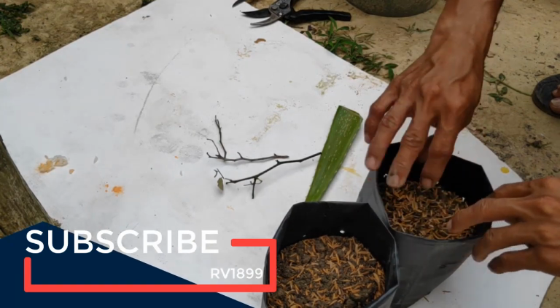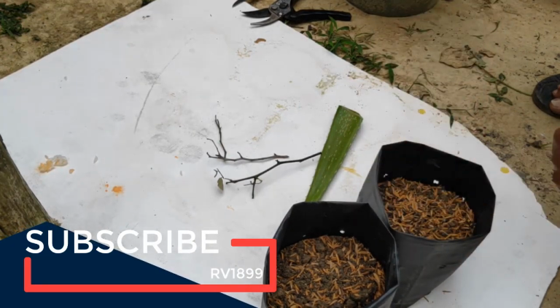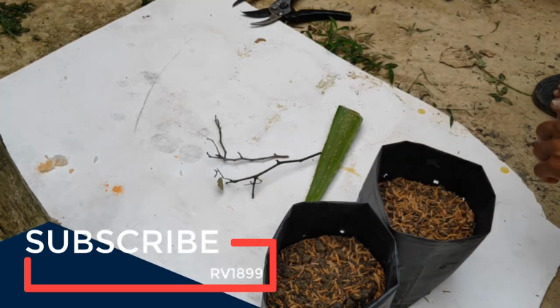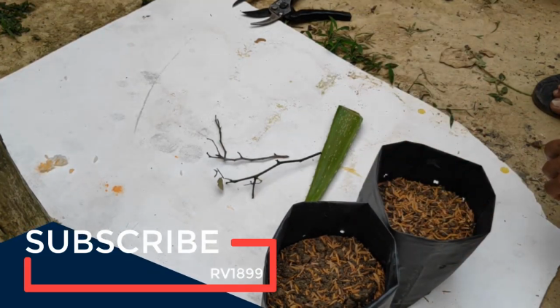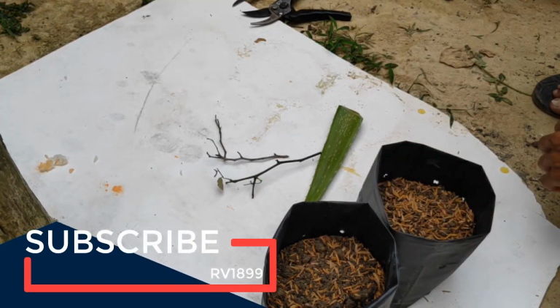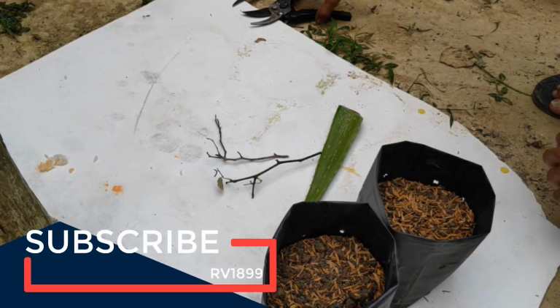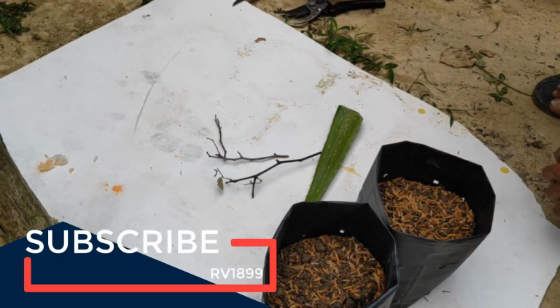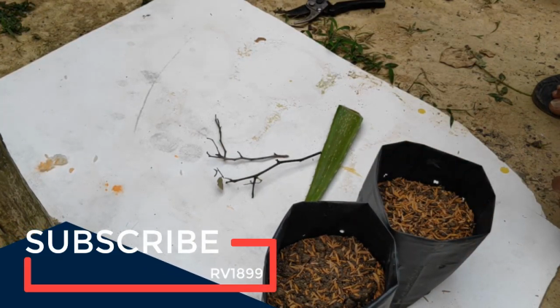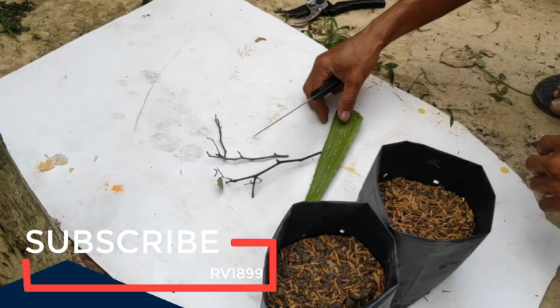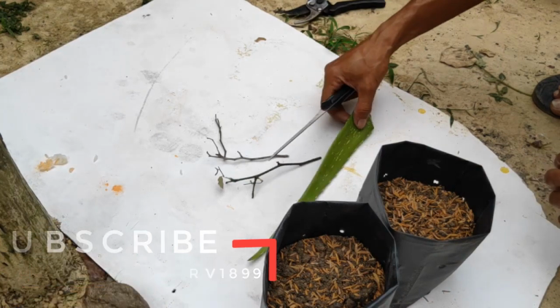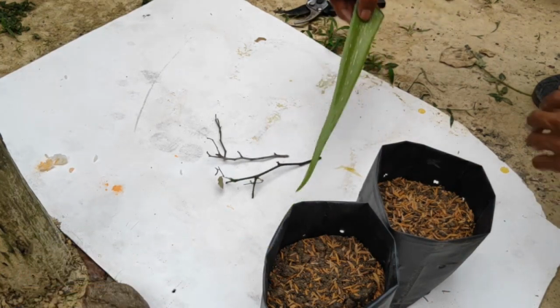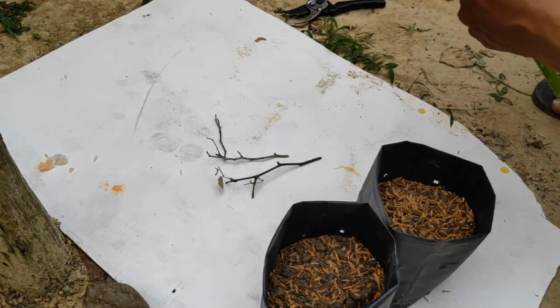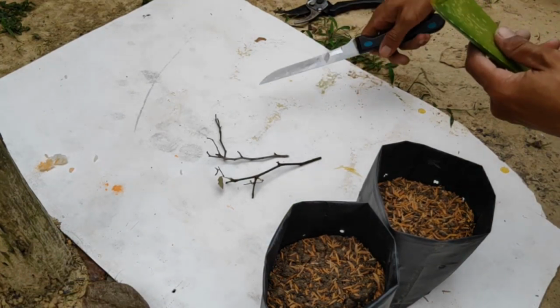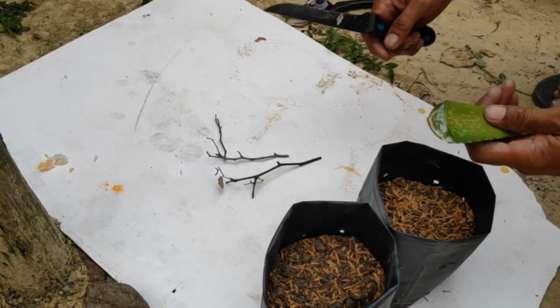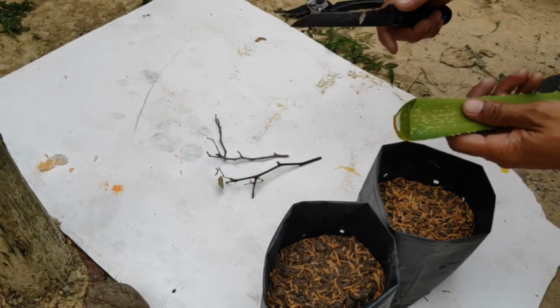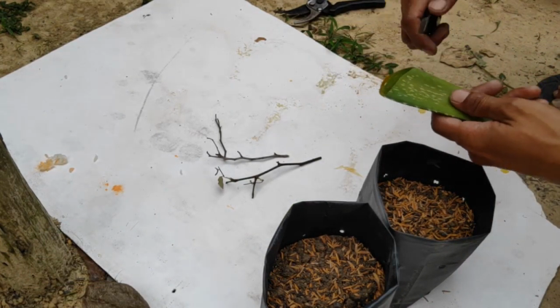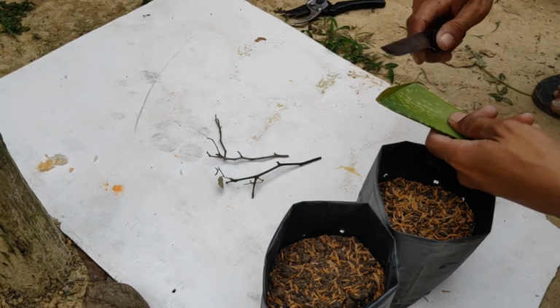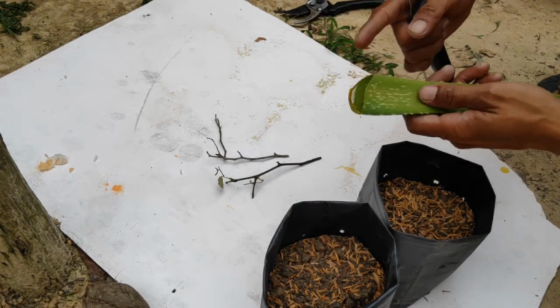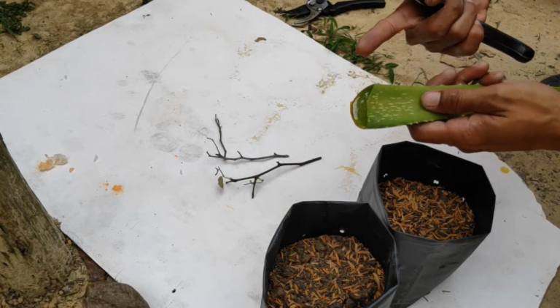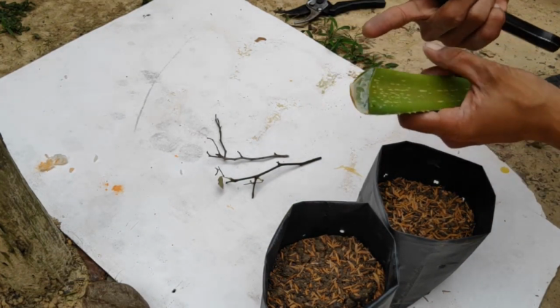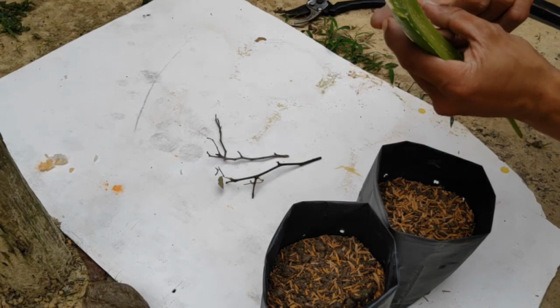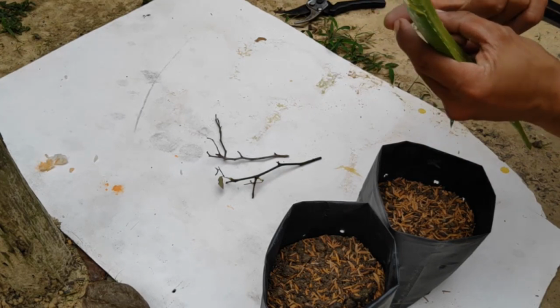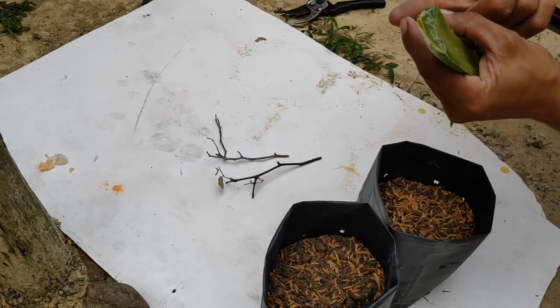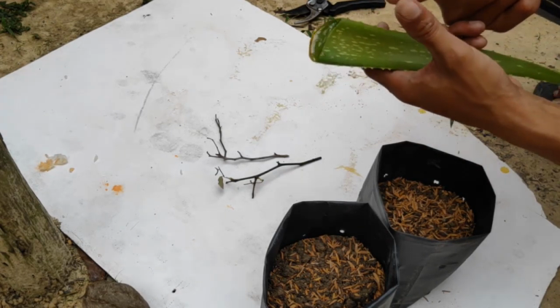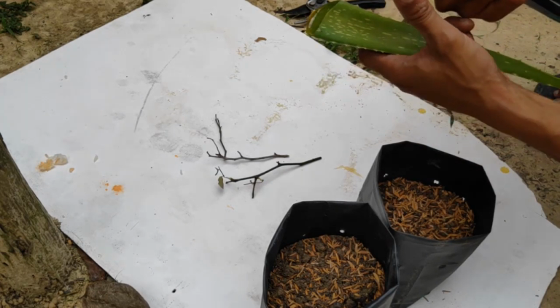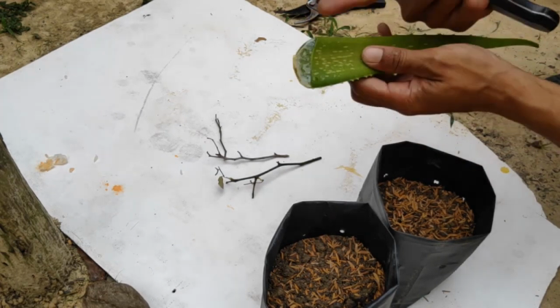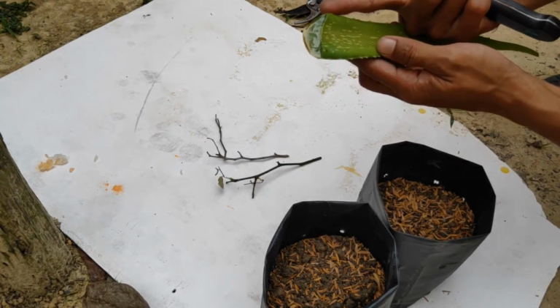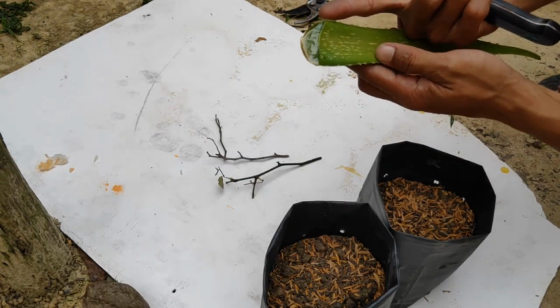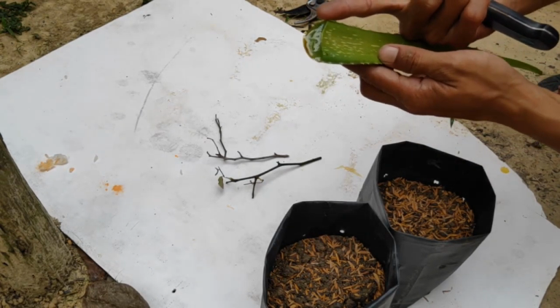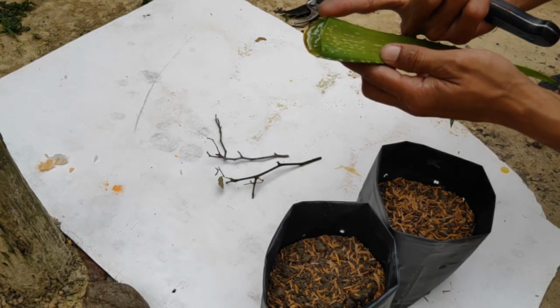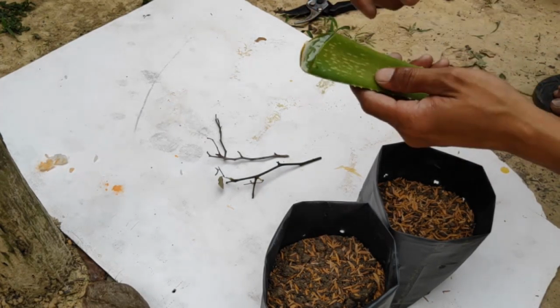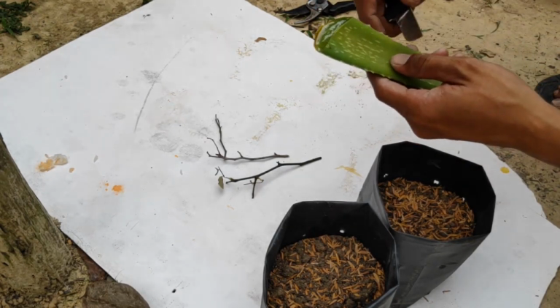Sekarang tinggal kita potong untuk bahan lidah buaya. Kita potong kira-kira satu ruas jari, seperti ini ya. Kita potong. (Now we just need to cut the aloe vera material. We cut approximately one finger joint in length, like this. We cut it.)